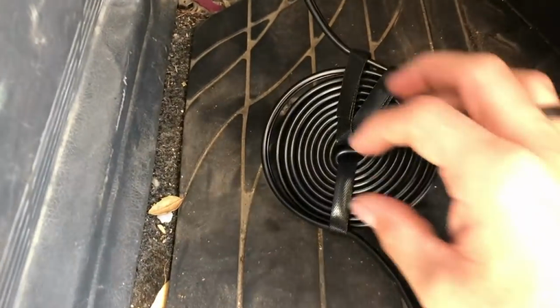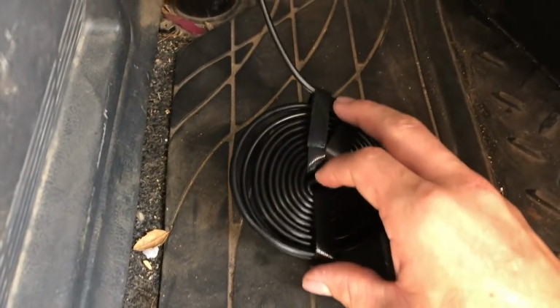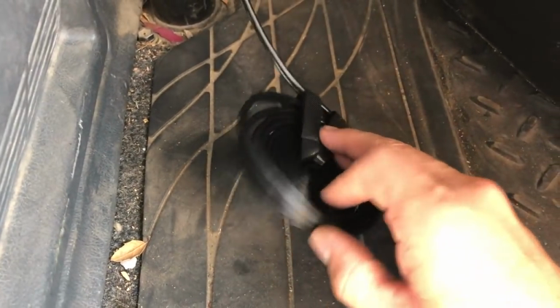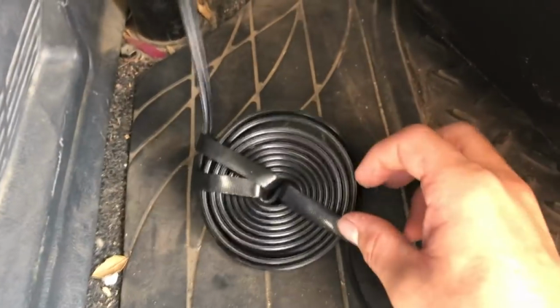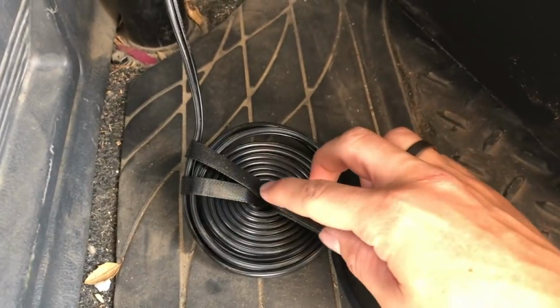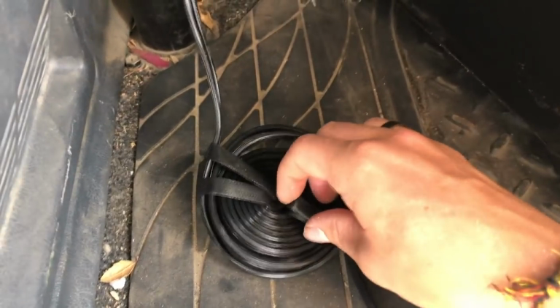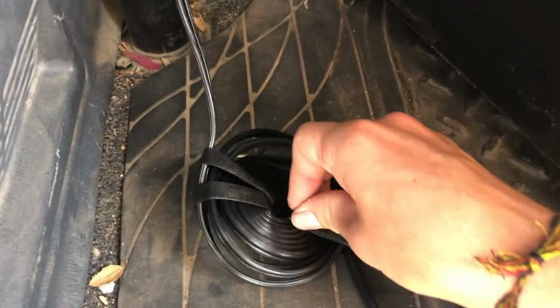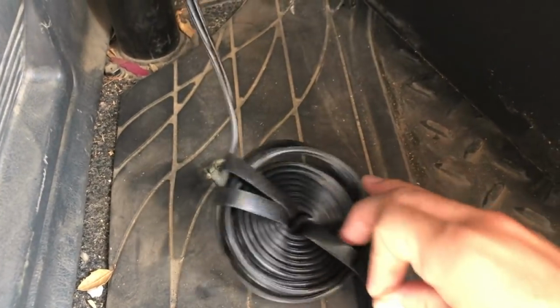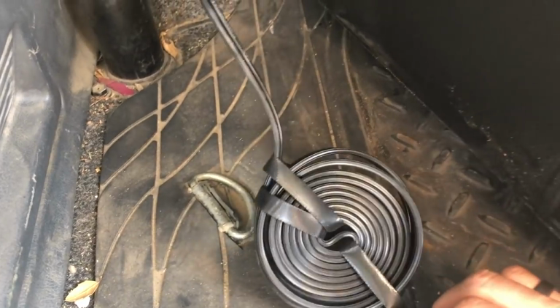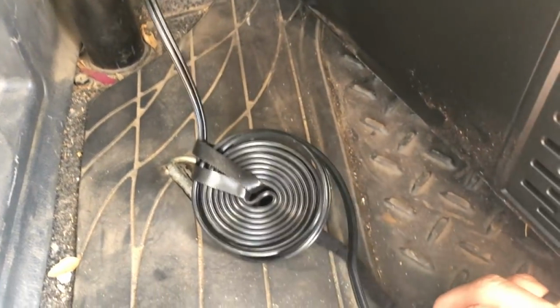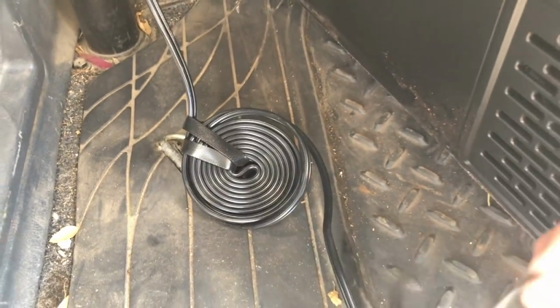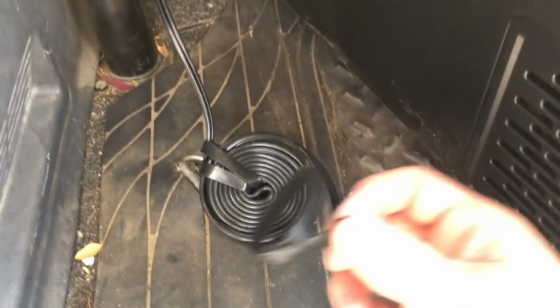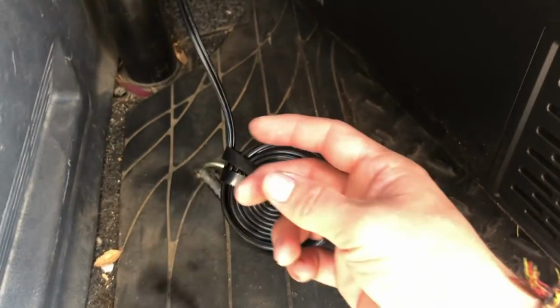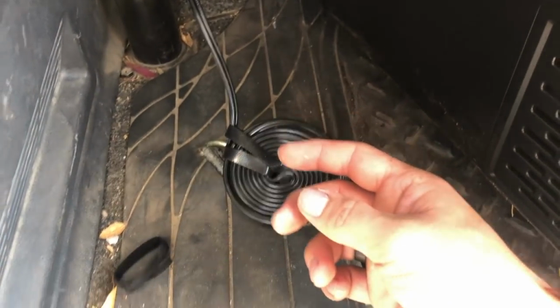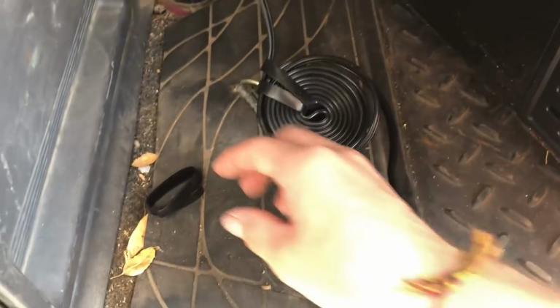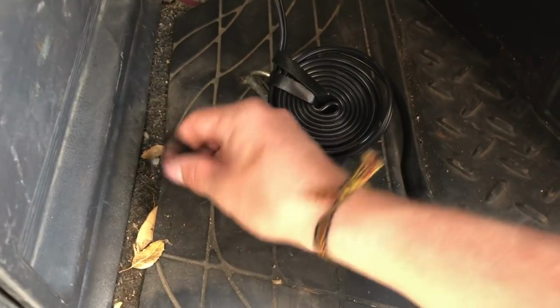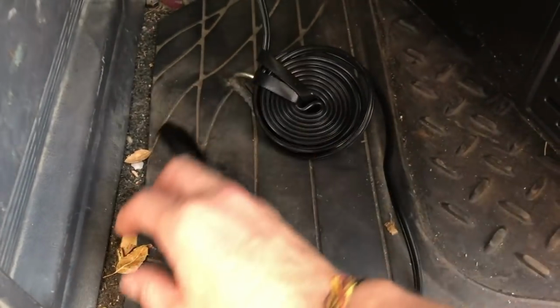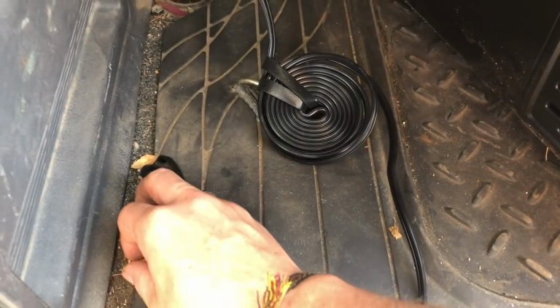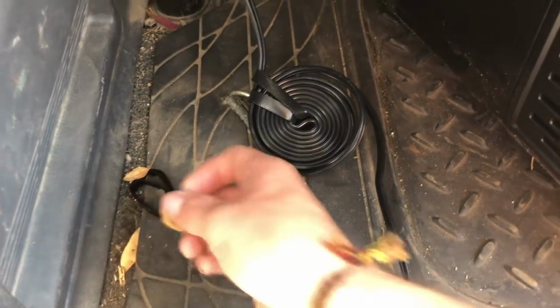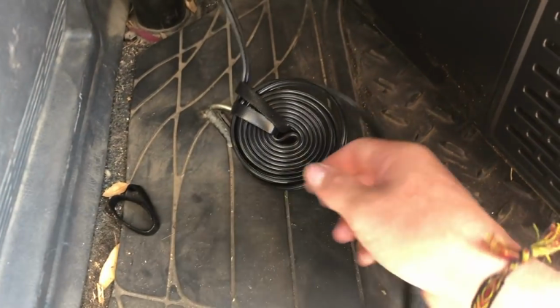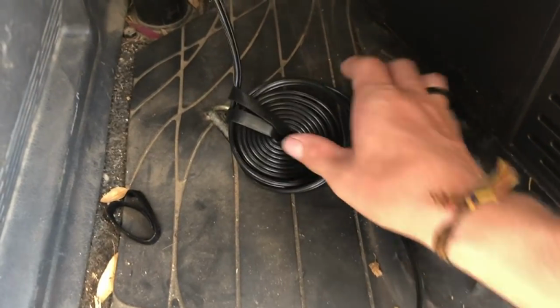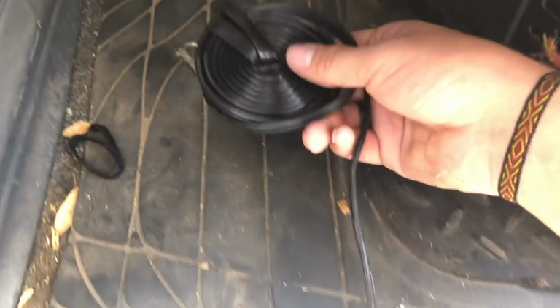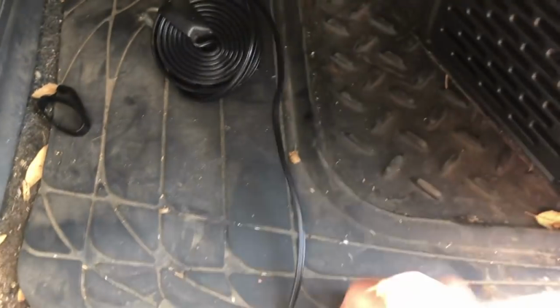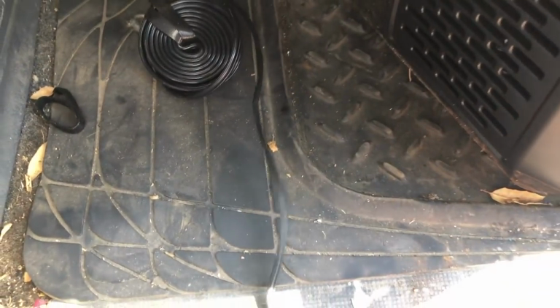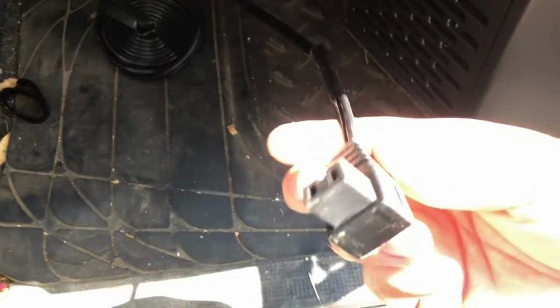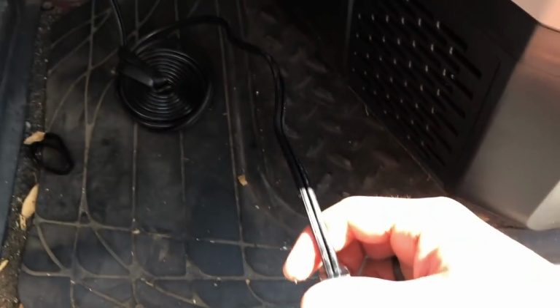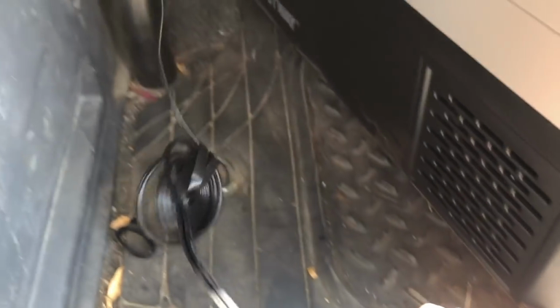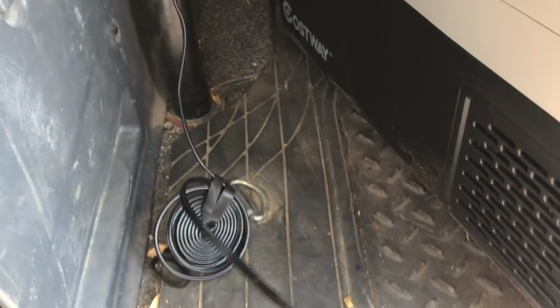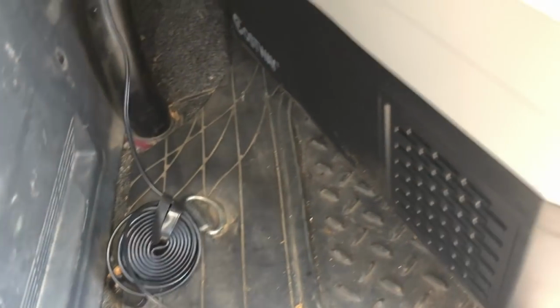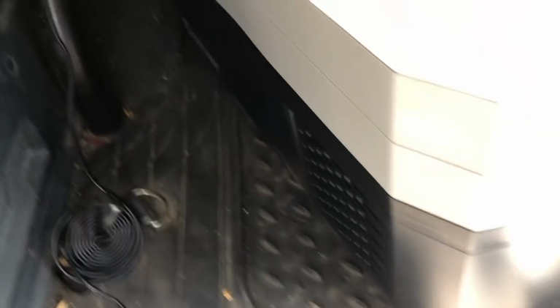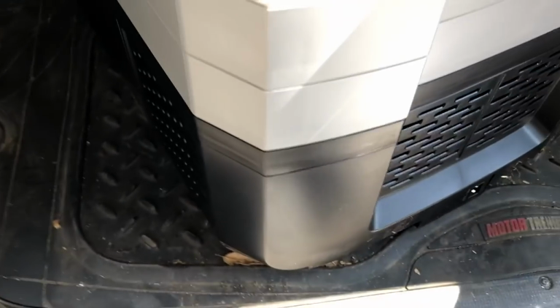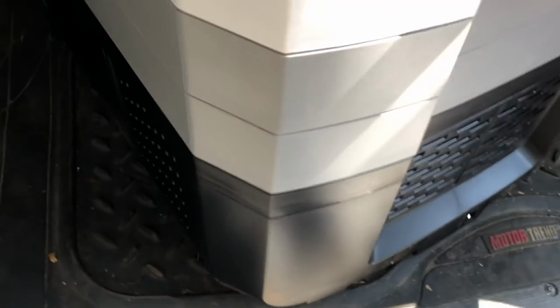It does come with these nice little velcro ties for cable management, but if you take them off, you might as well throw them away because you're probably going to lose them.